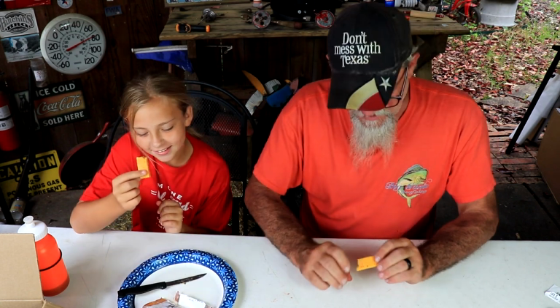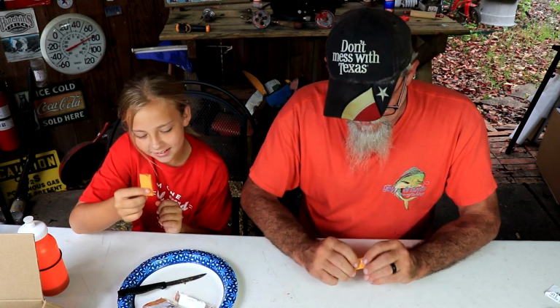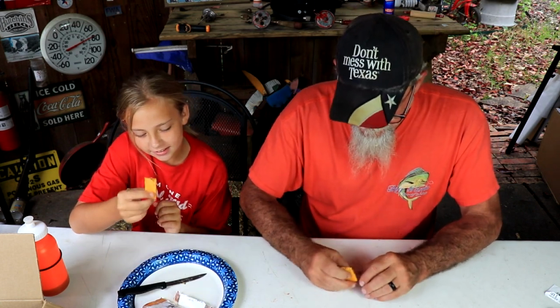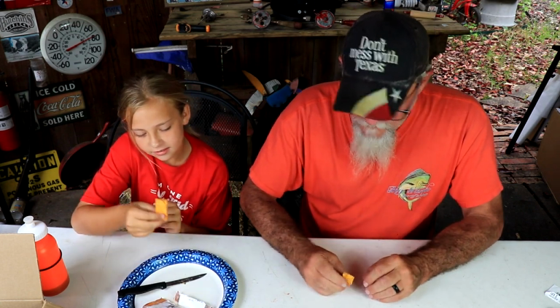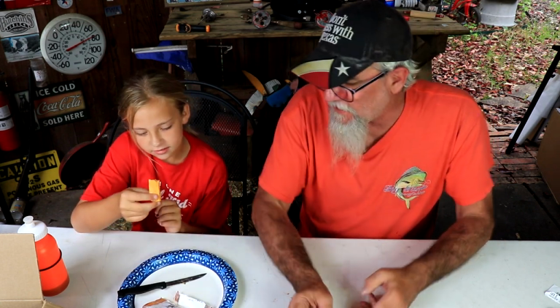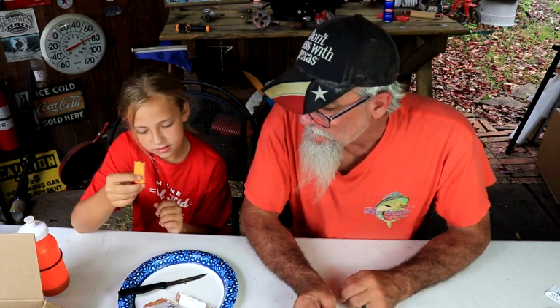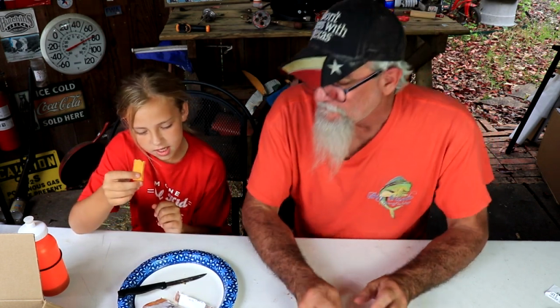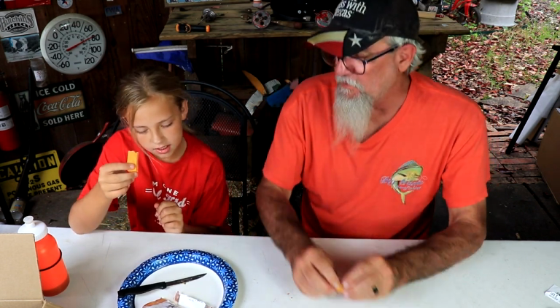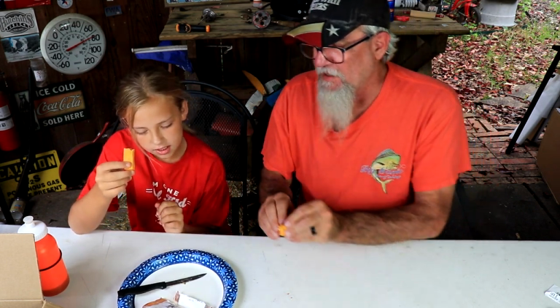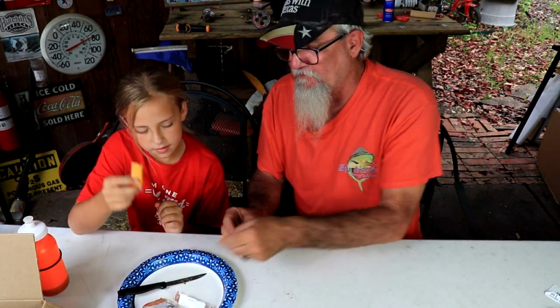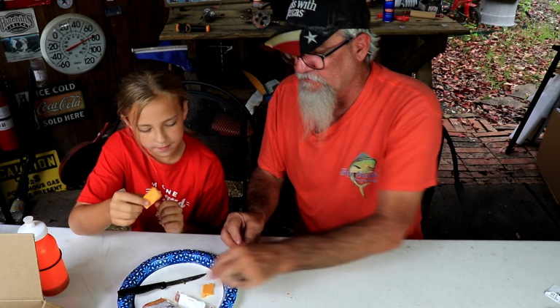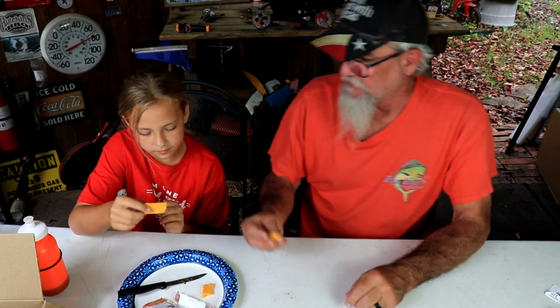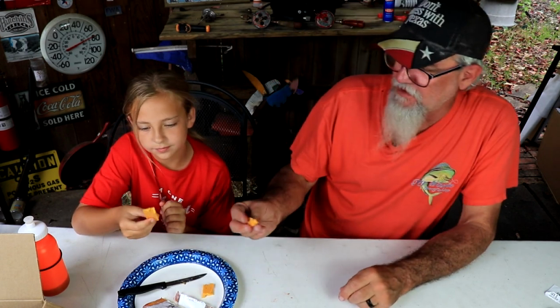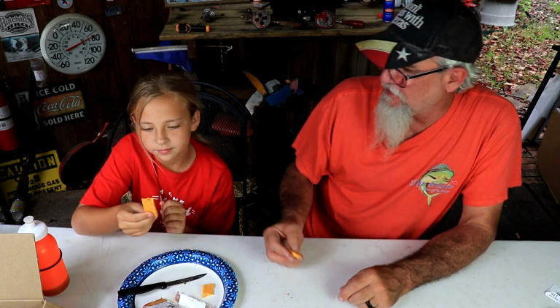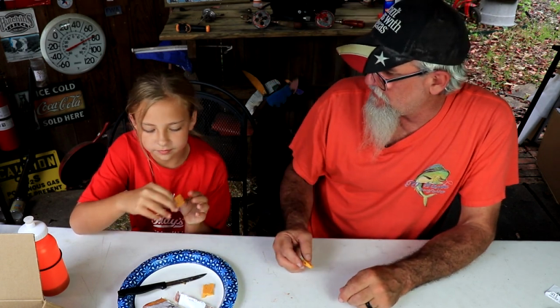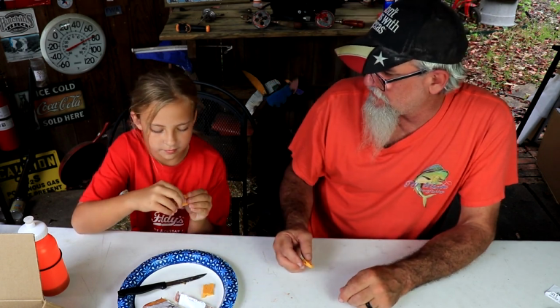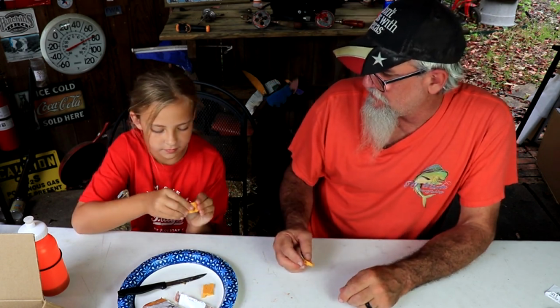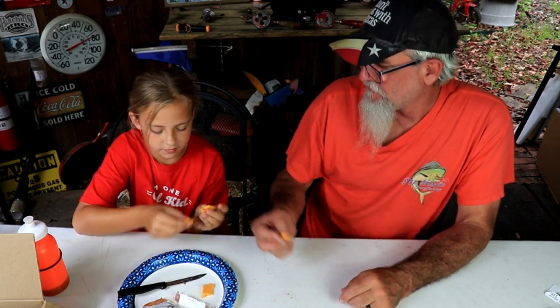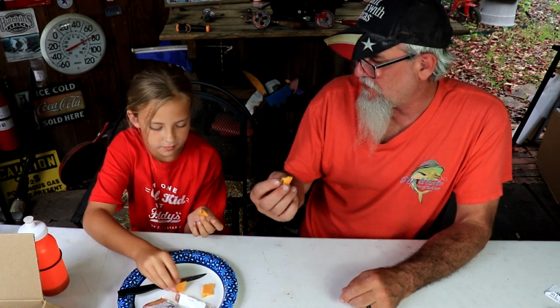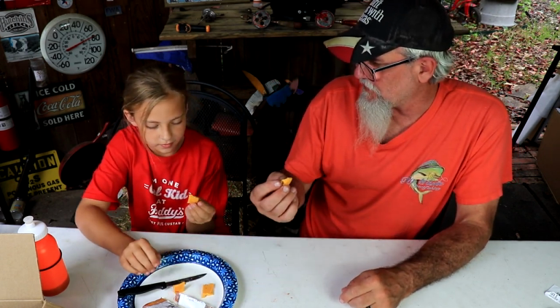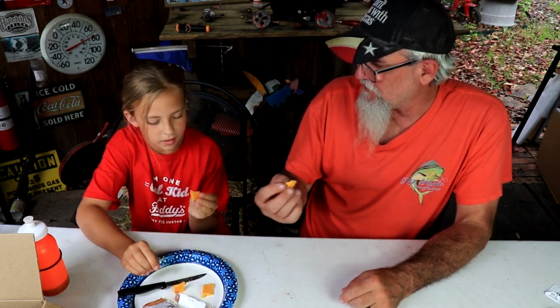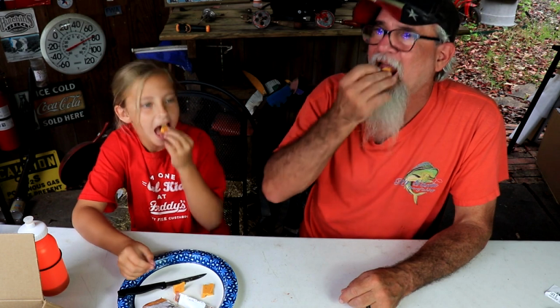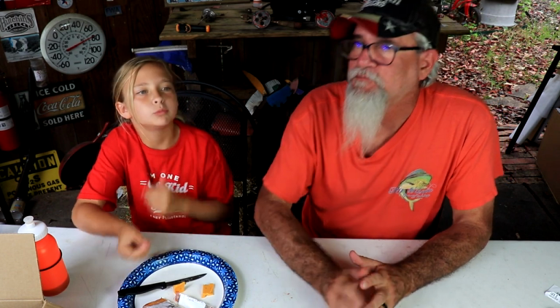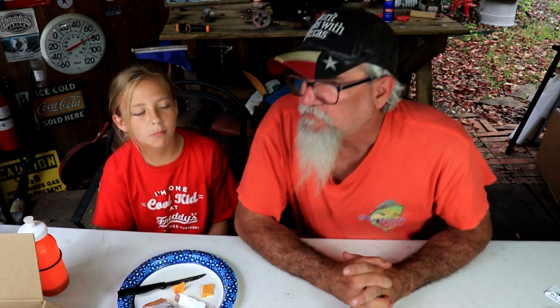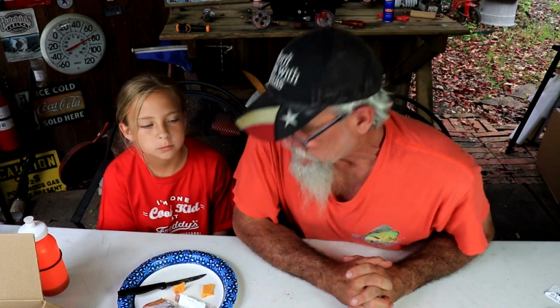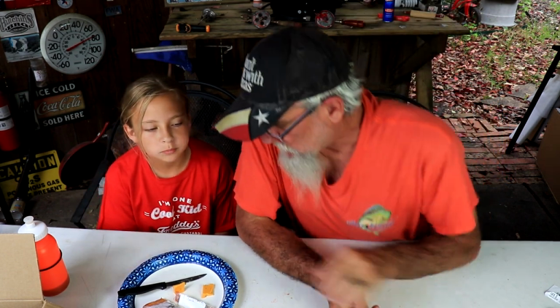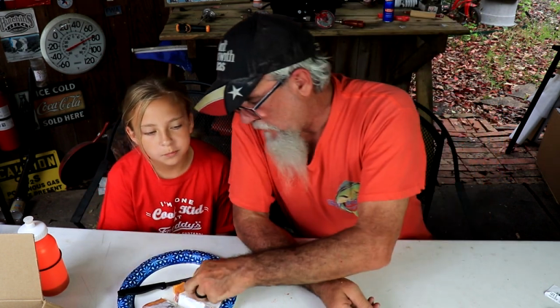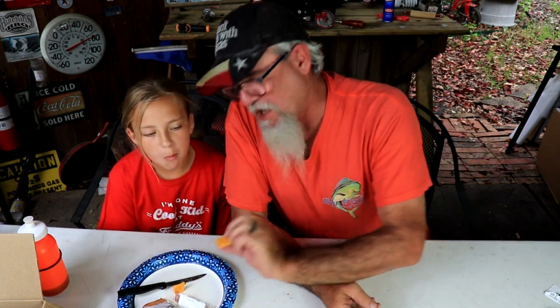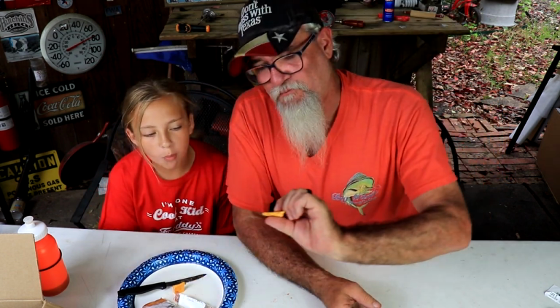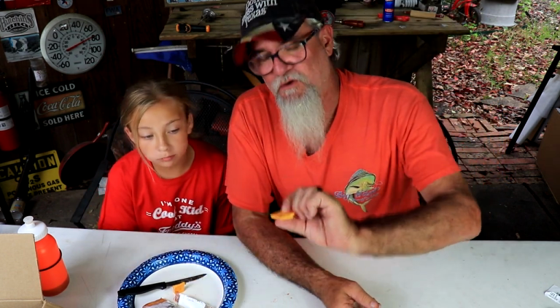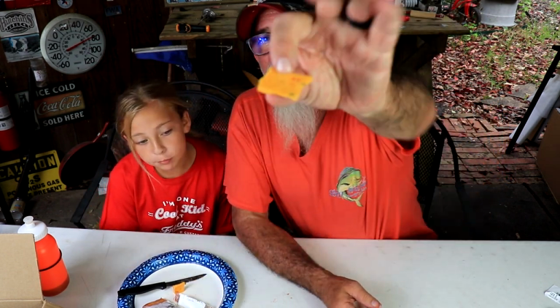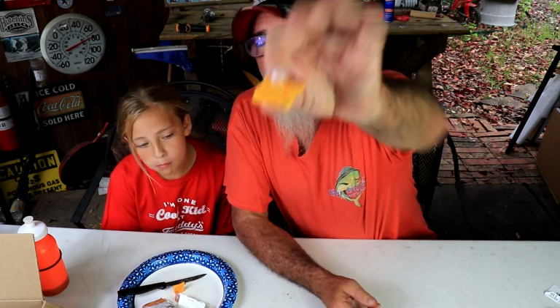Y'all didn't eat that one. Okay, I'm cutting mine in half. I'm going to eat this right here. You ready? One, two, three. So it's got bits of red and green things in it.